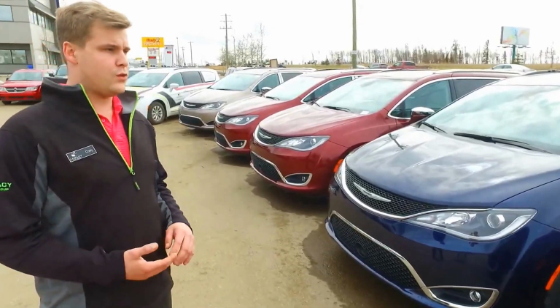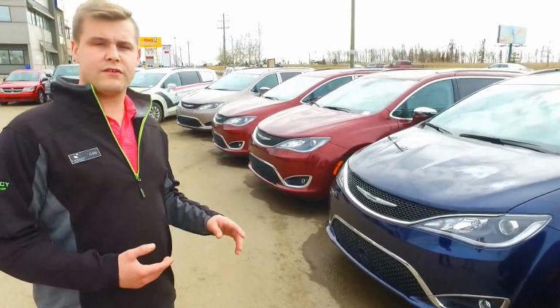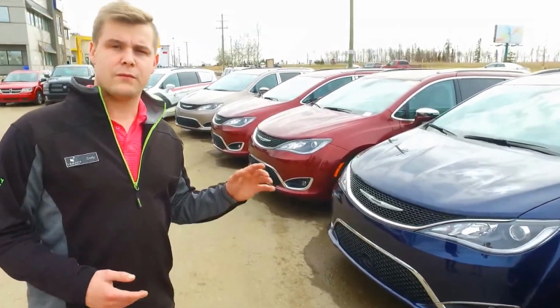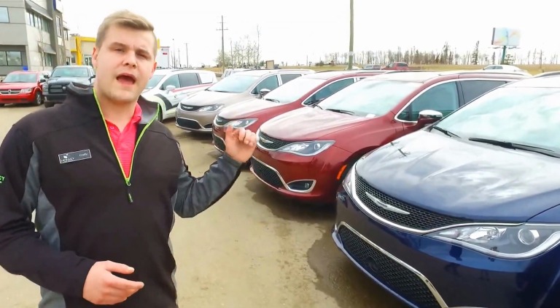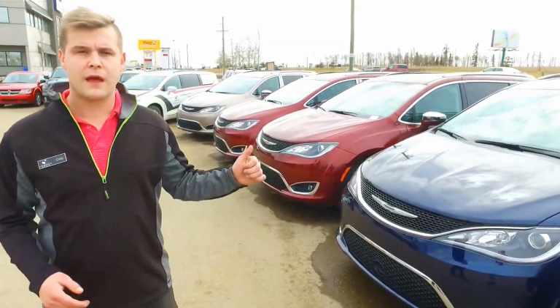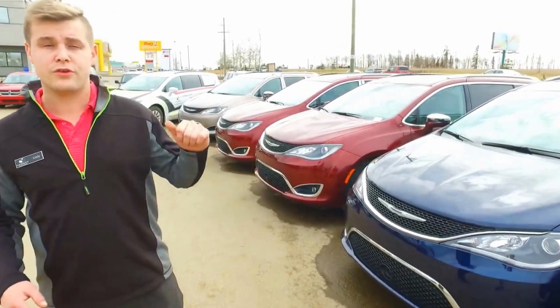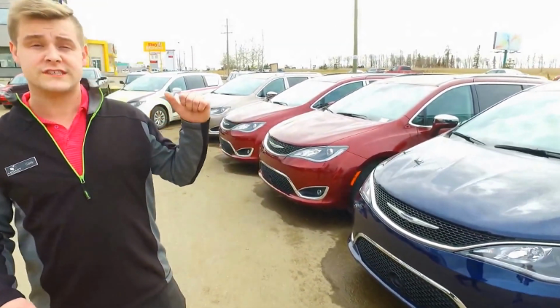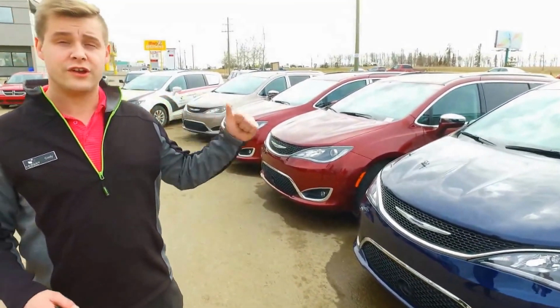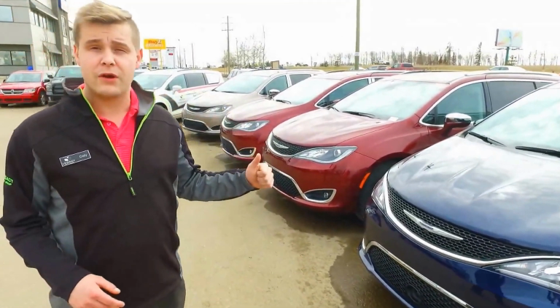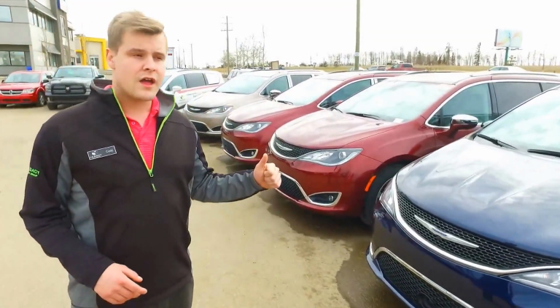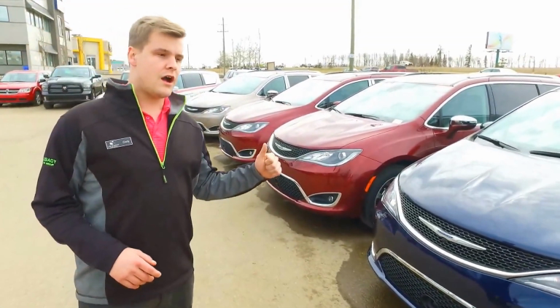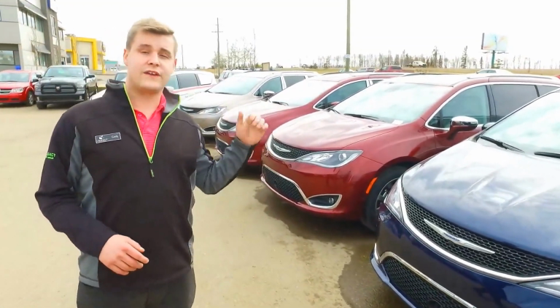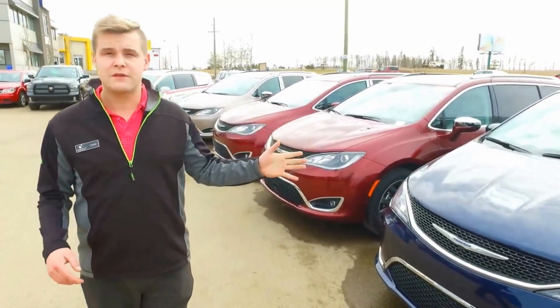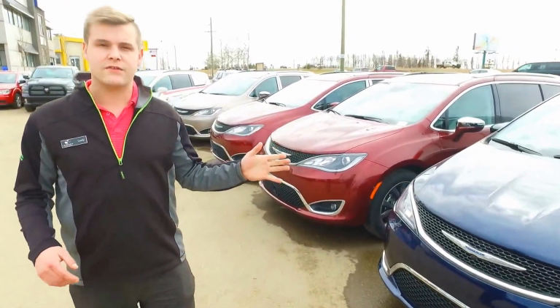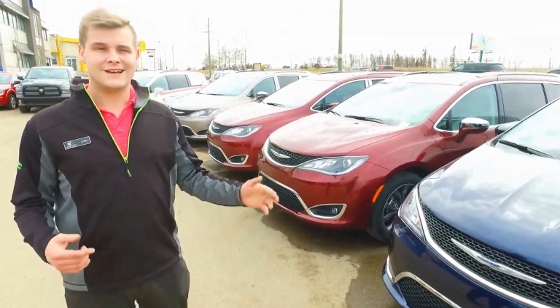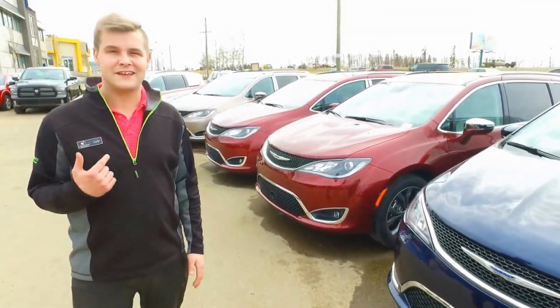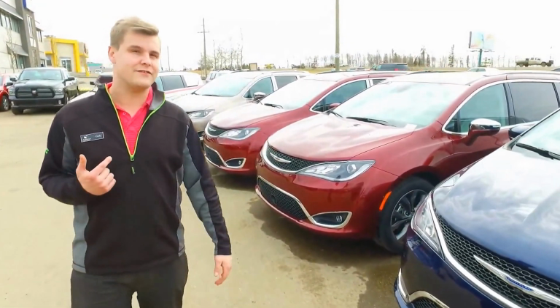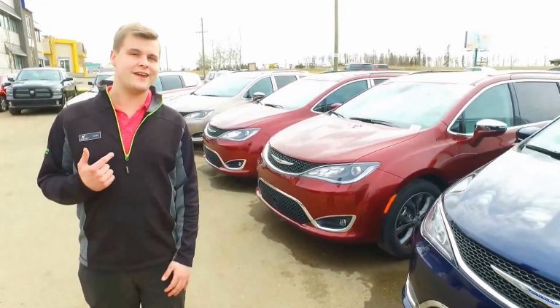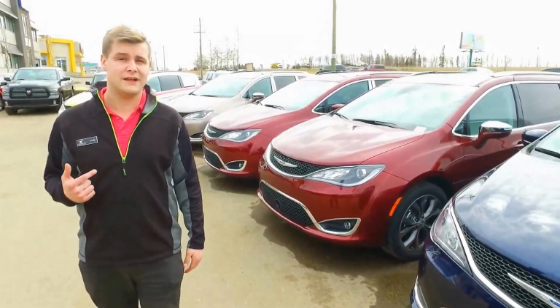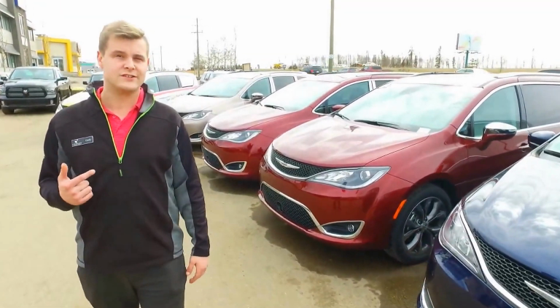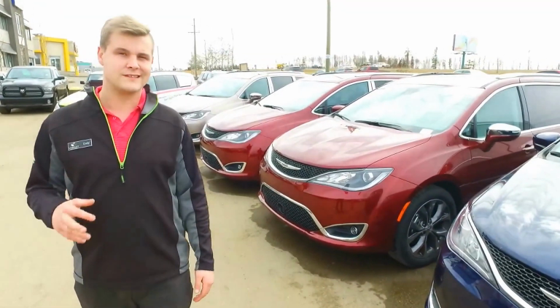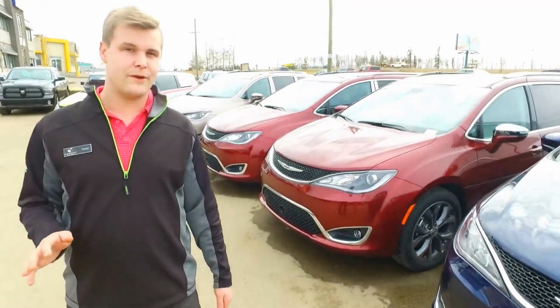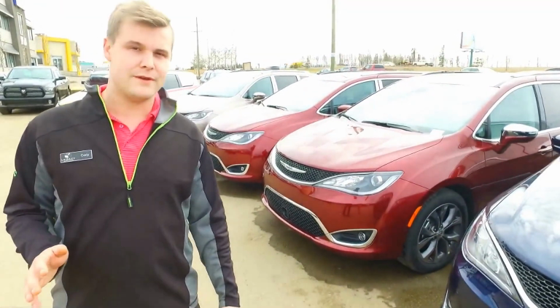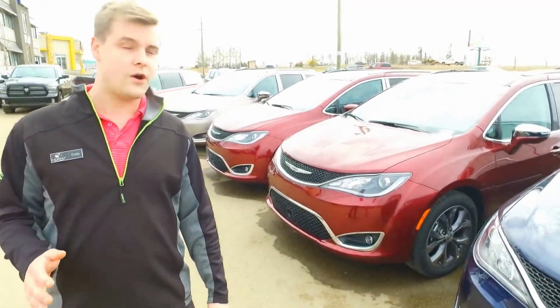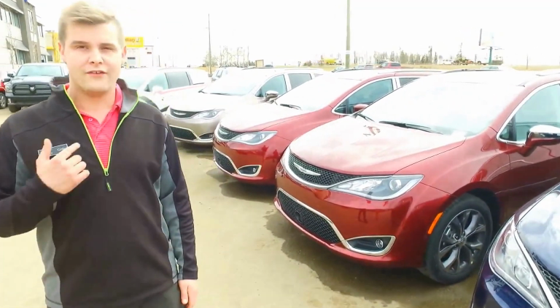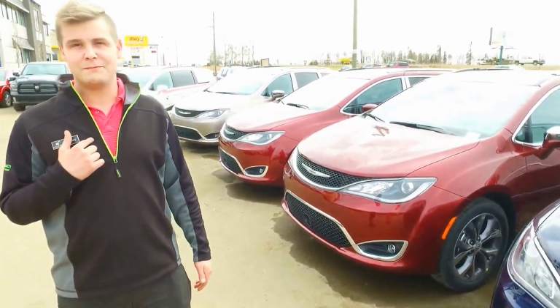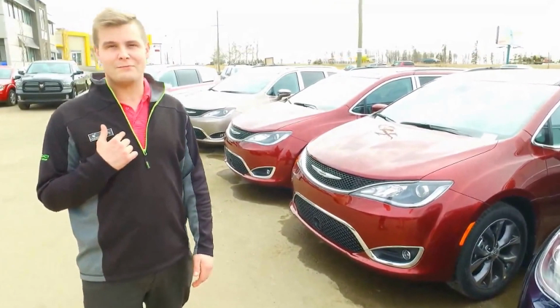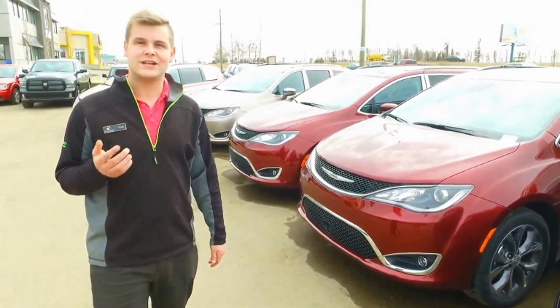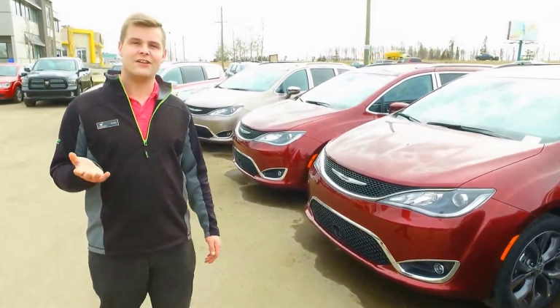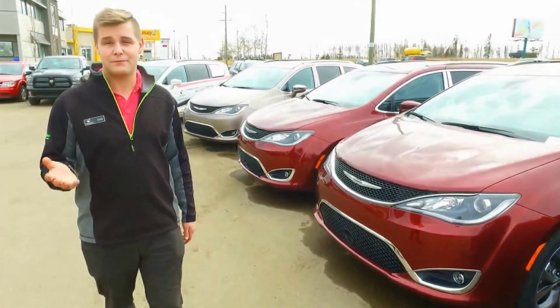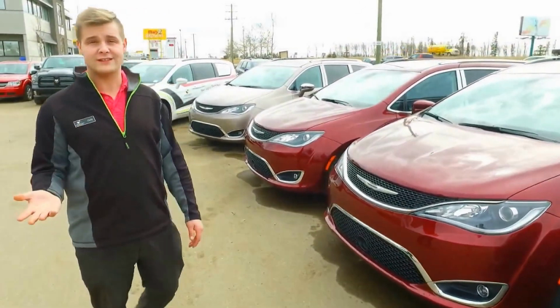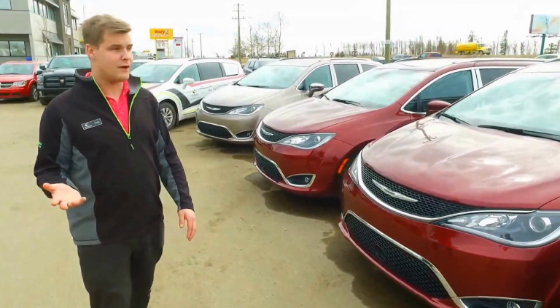We have everything from a backup camera to a 360 degree camera, and we have games in the back for the kids. I was on a test drive the other day and I ended up playing checkers in the backseat for about 10 minutes, so if it keeps me occupied, chances are it'll keep your kids occupied too.